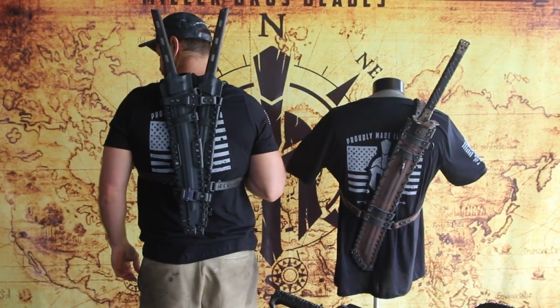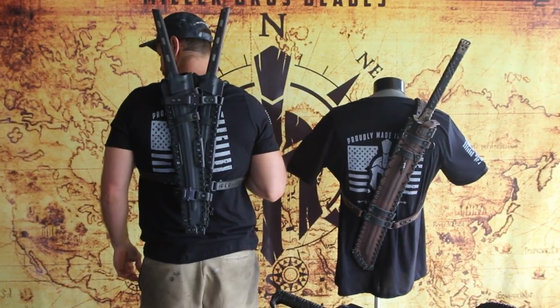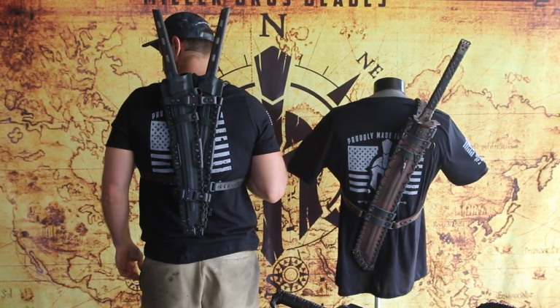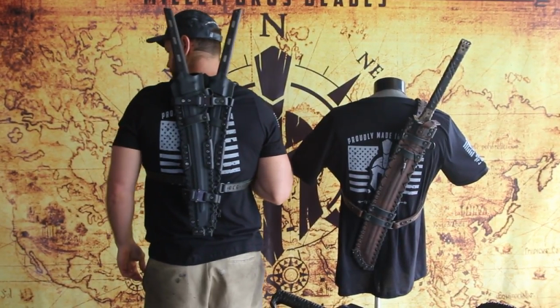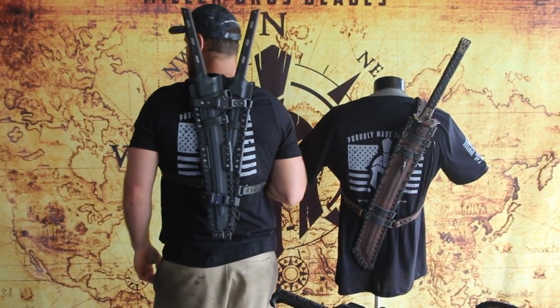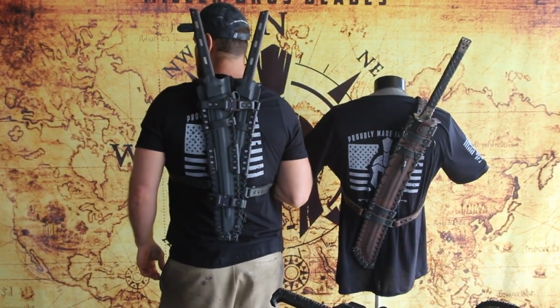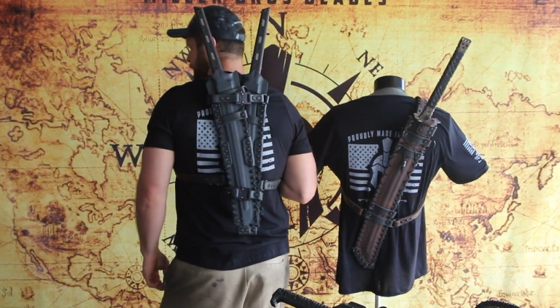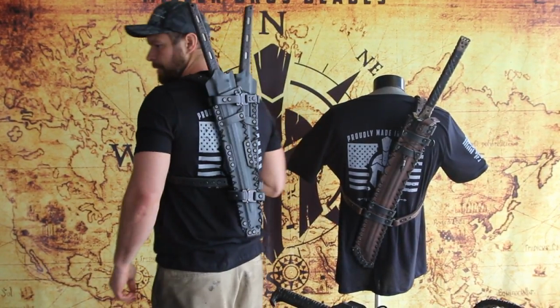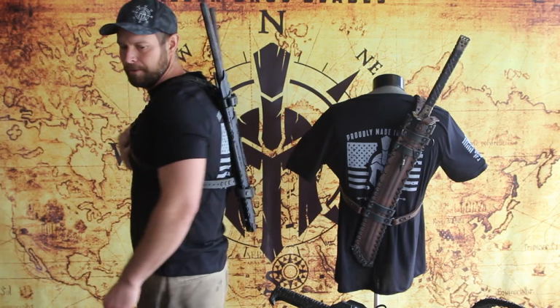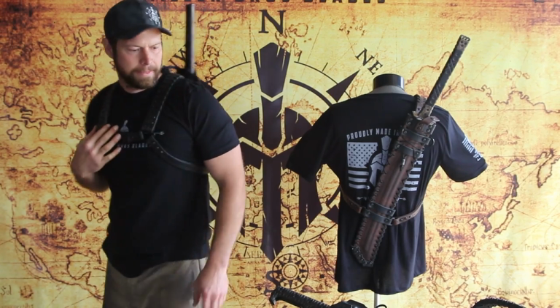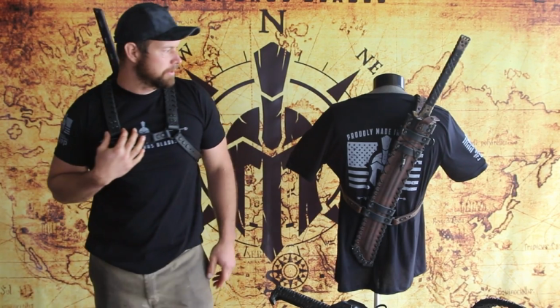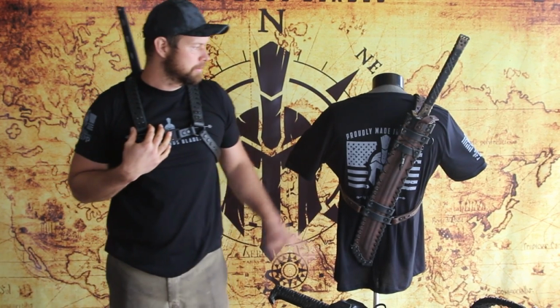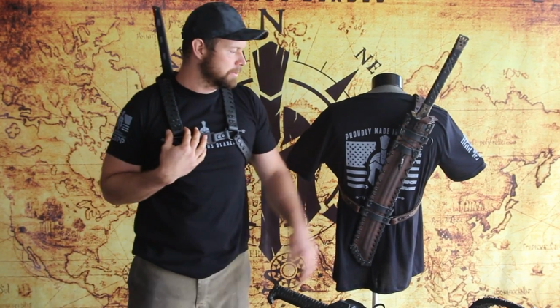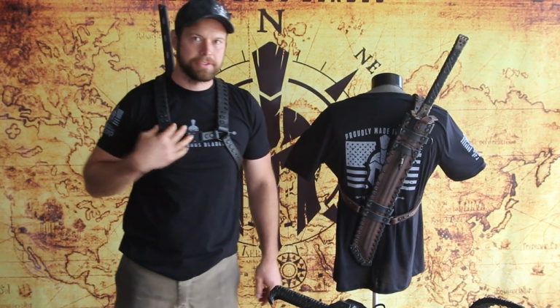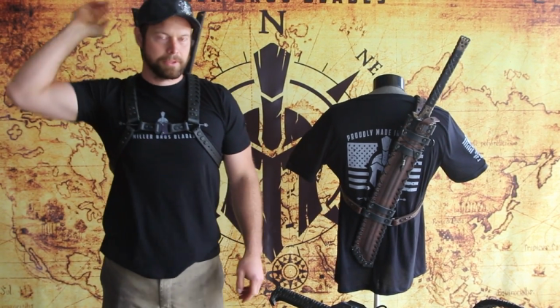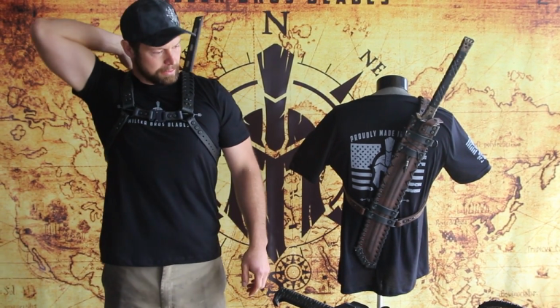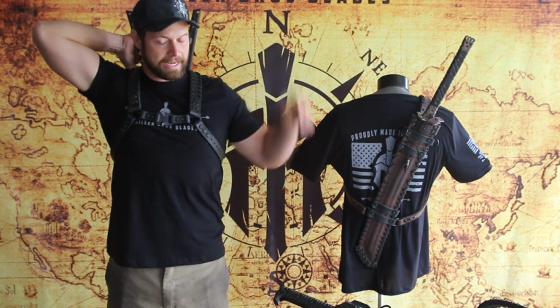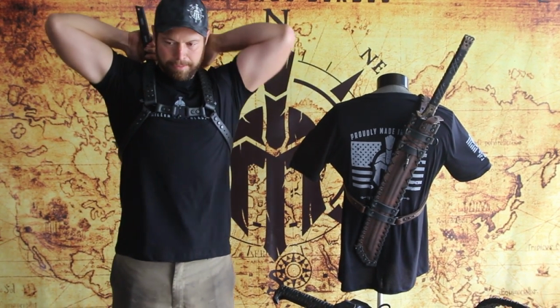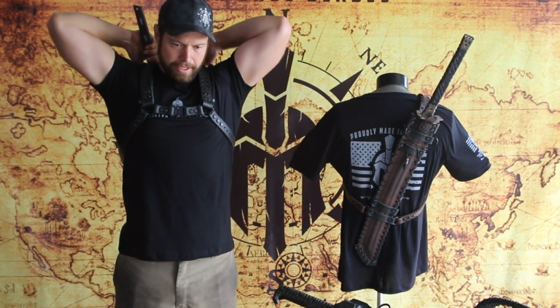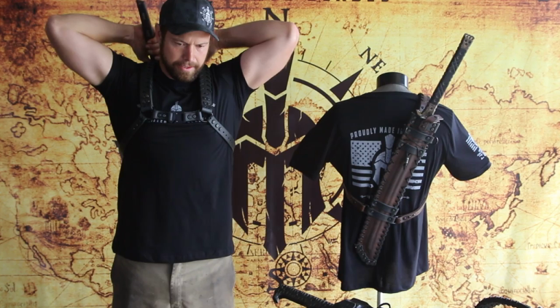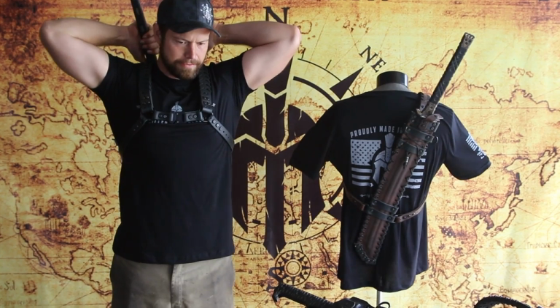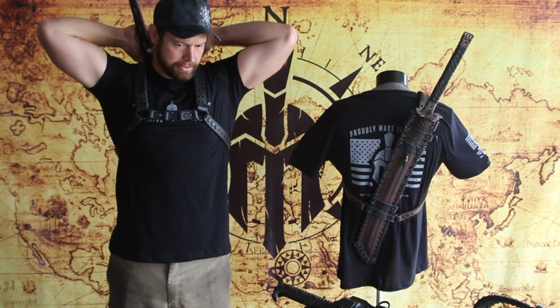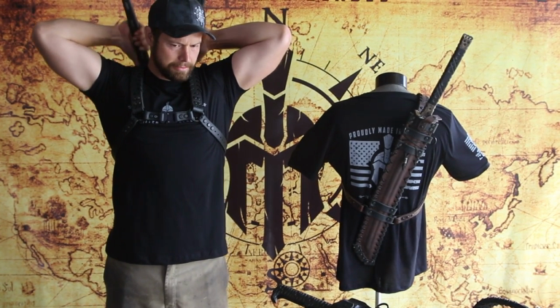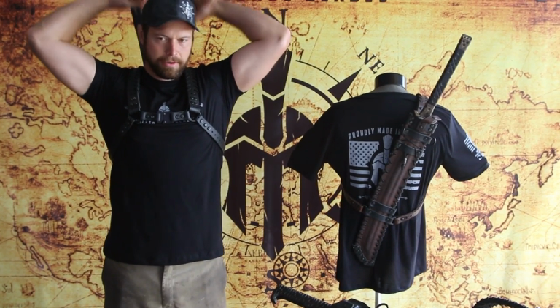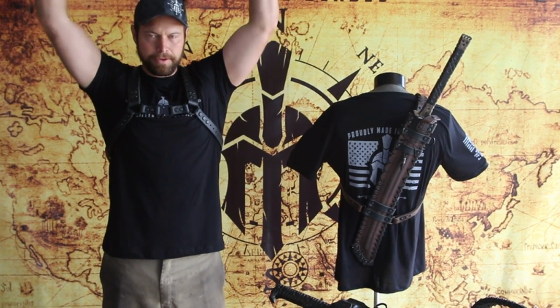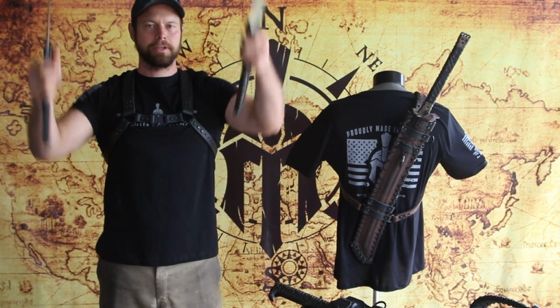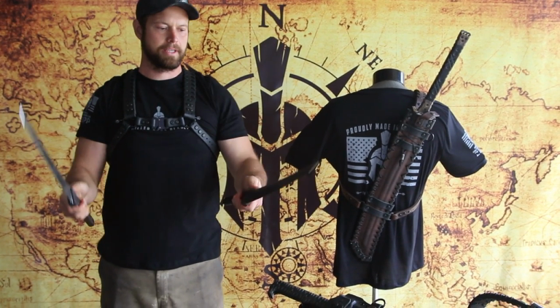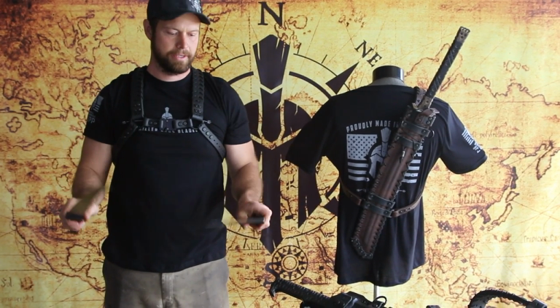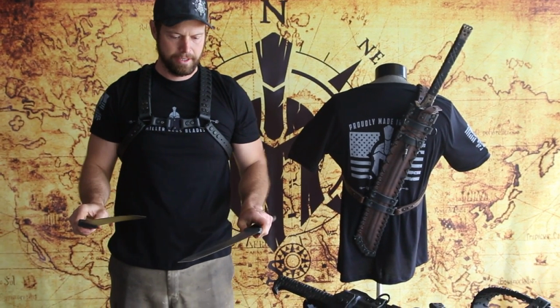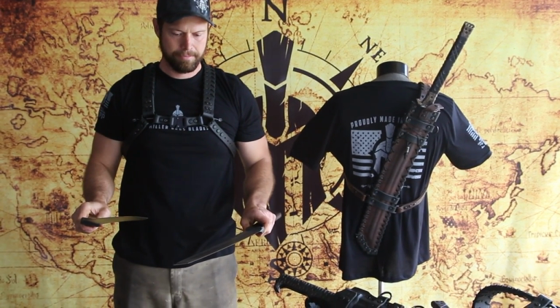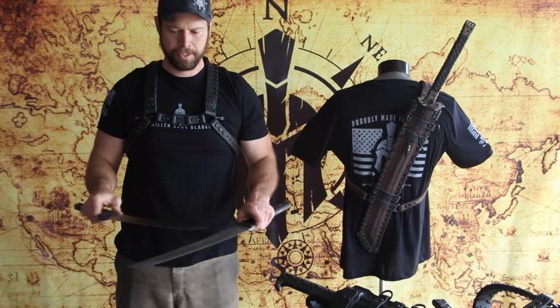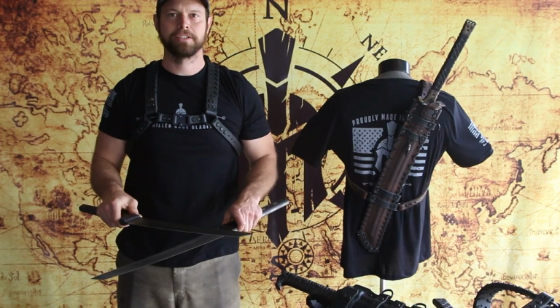For more information on this kind of setup, or any of our other swords or knives, go to MillerBrothersBlades.com and be sure to follow us on YouTube, Facebook, and thanks for watching guys.